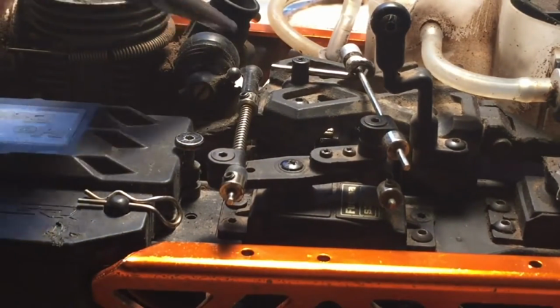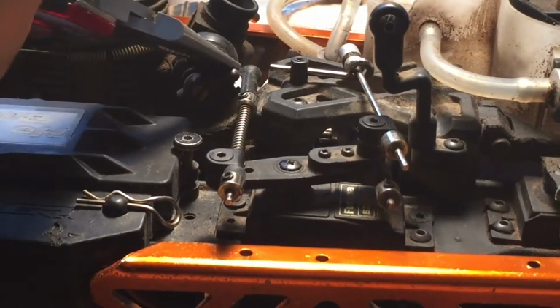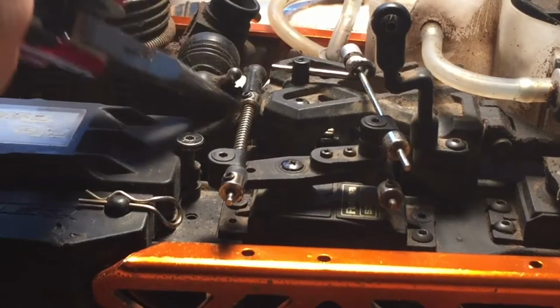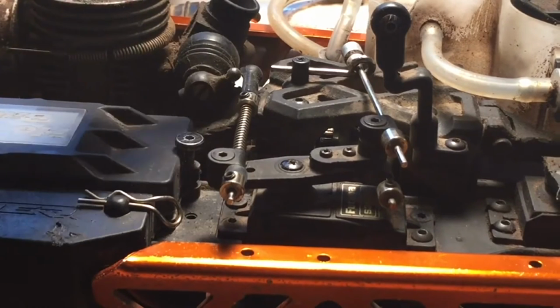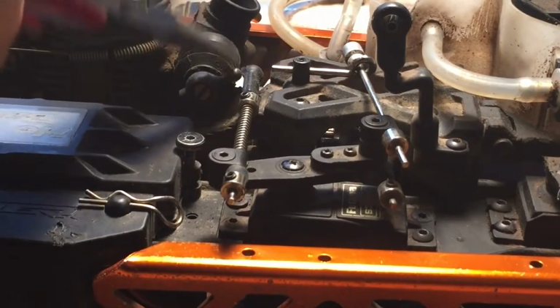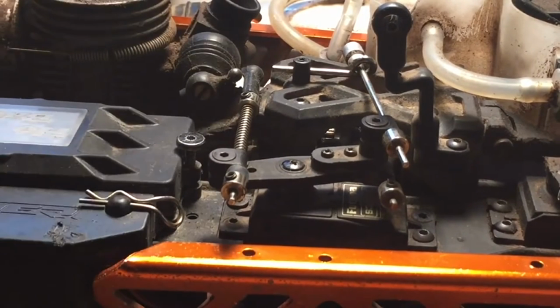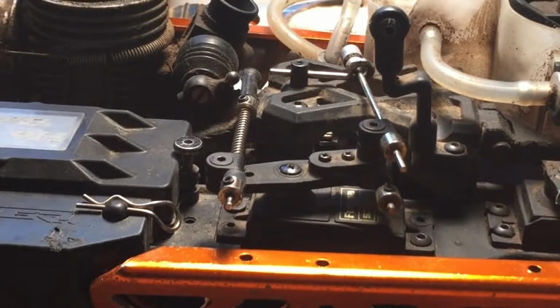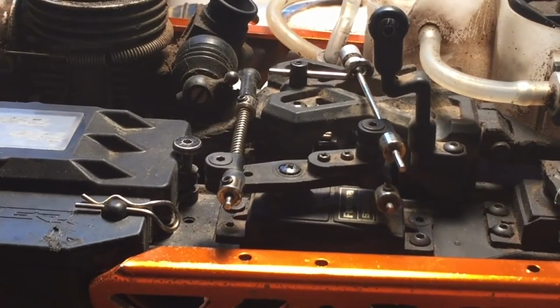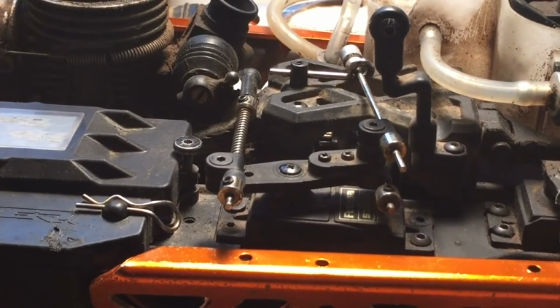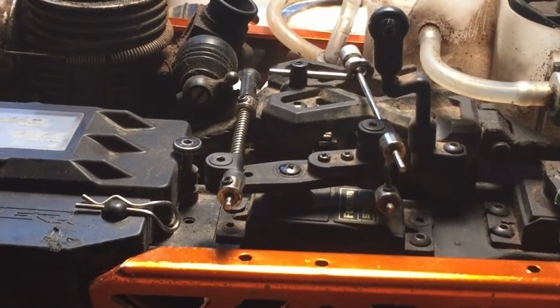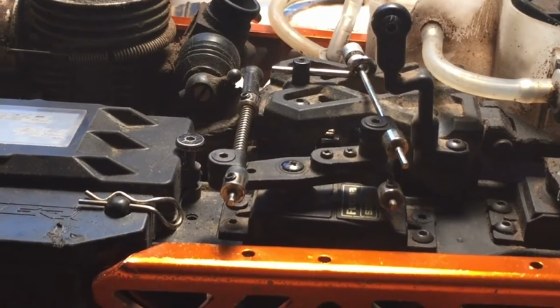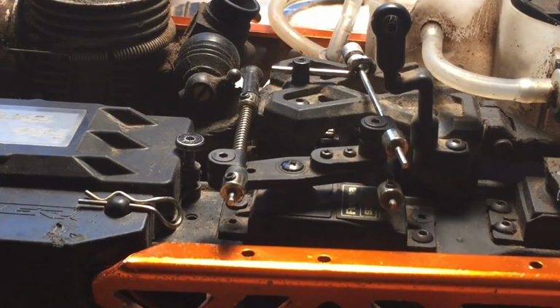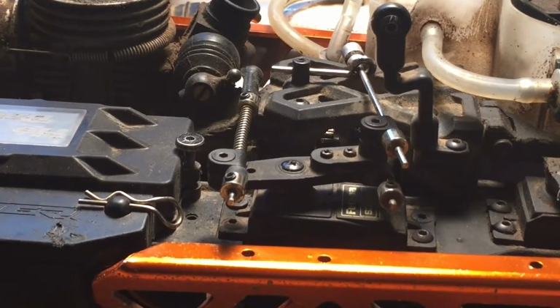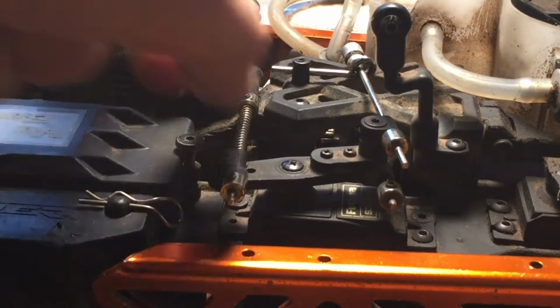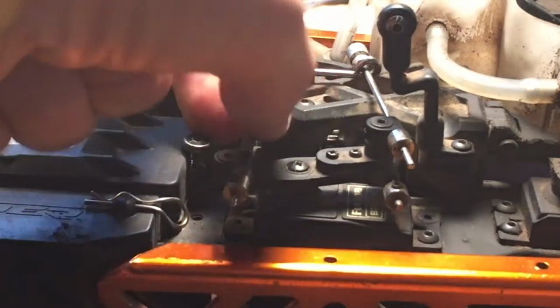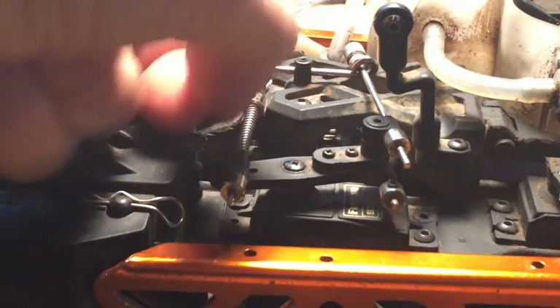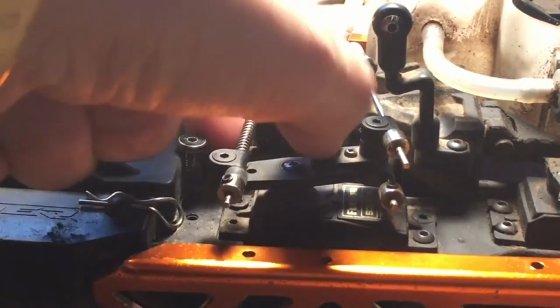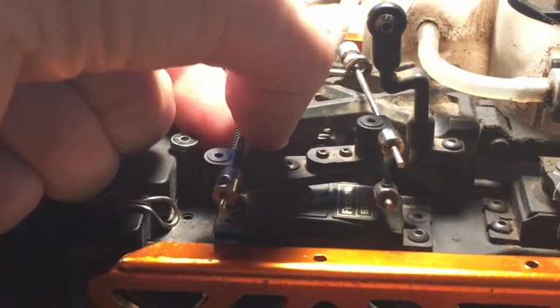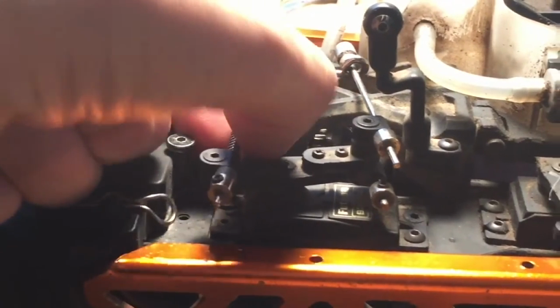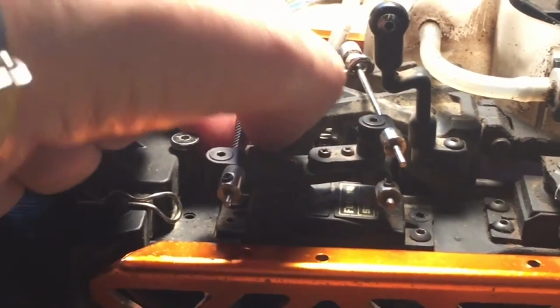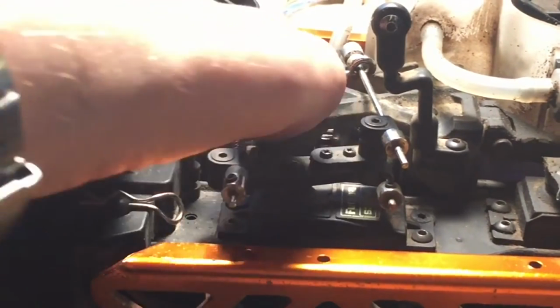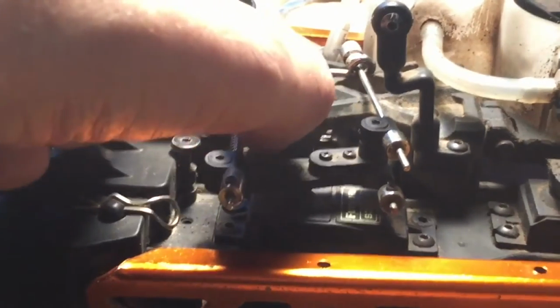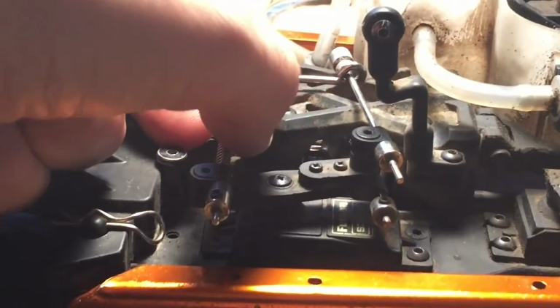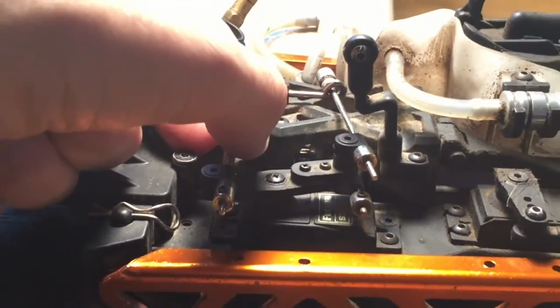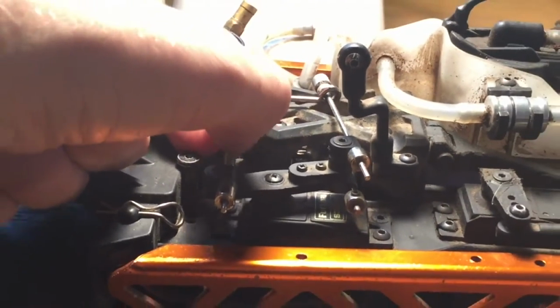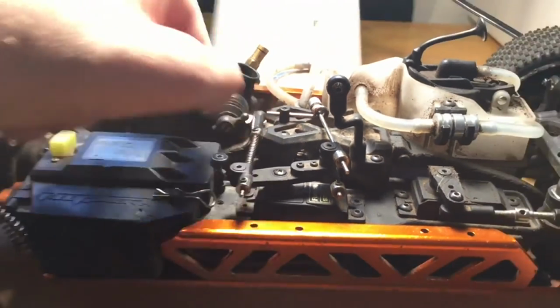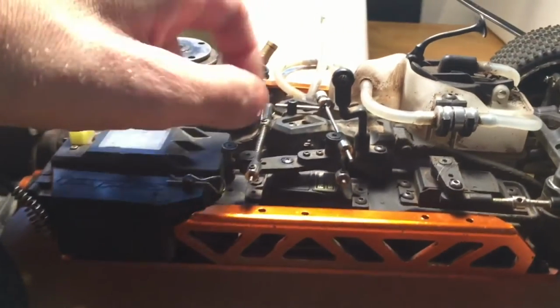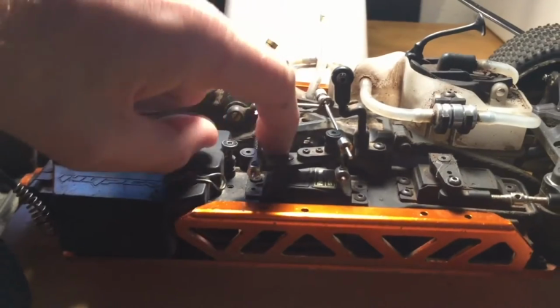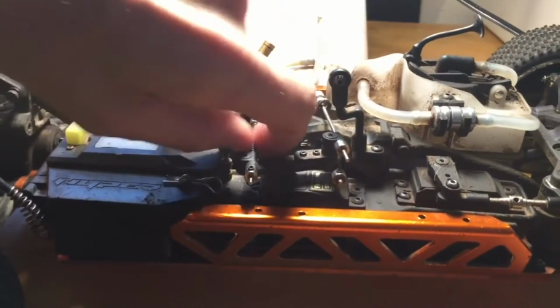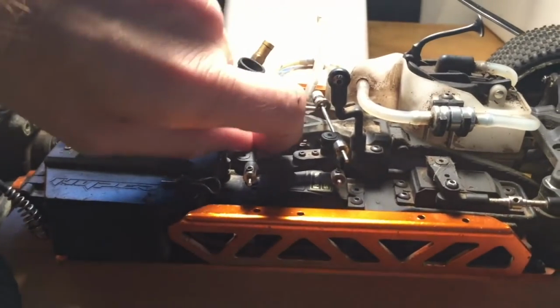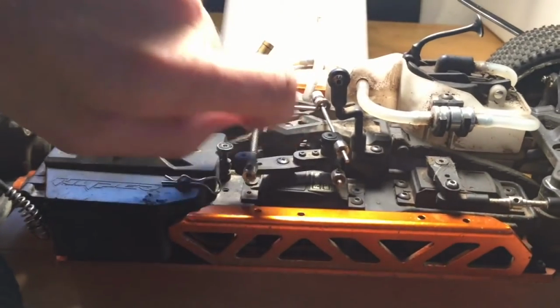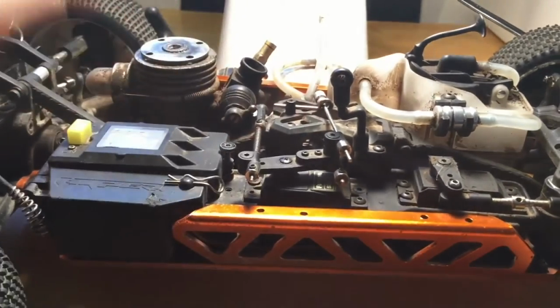You could pop it off straight off, but I highly recommend that you don't do that. If you do, you have a chance of bending this link right here, and you don't need to bend it. It's going to make things a lot worse for tuning and everything else.